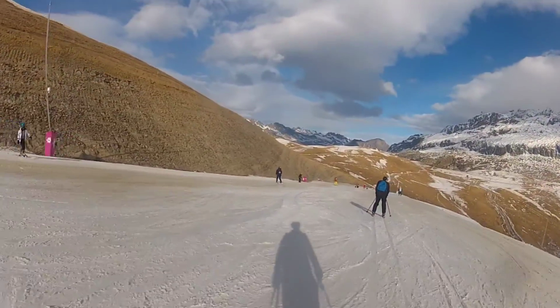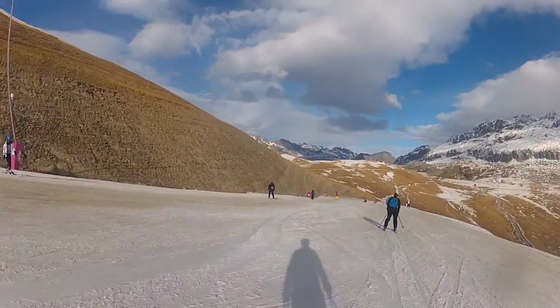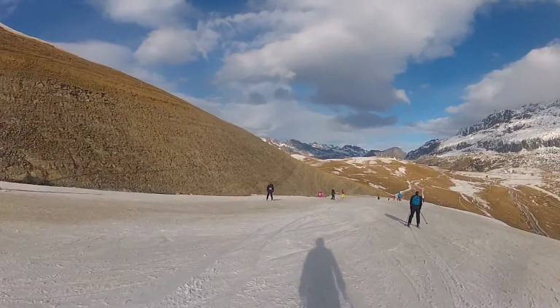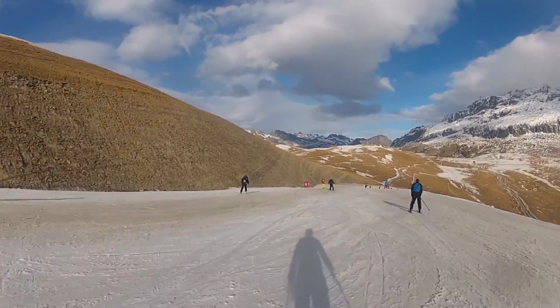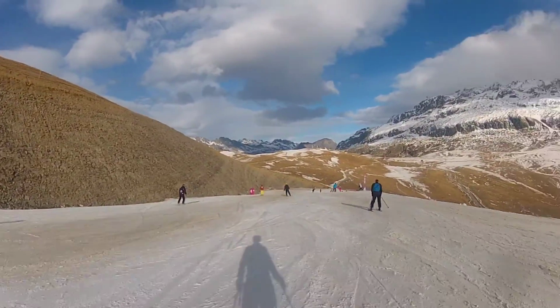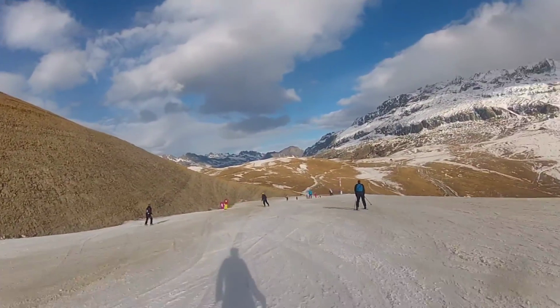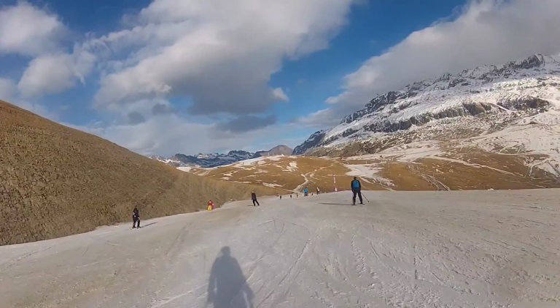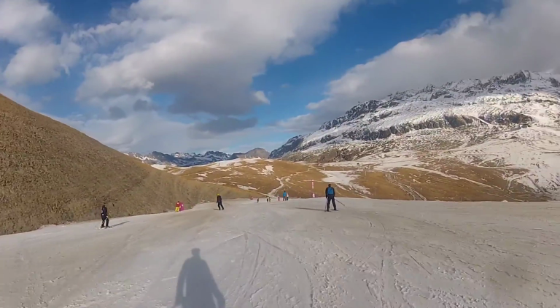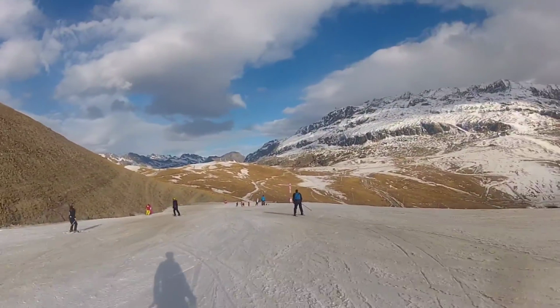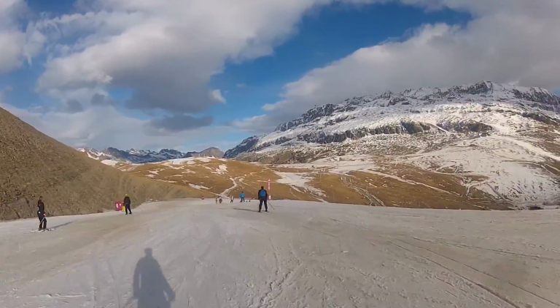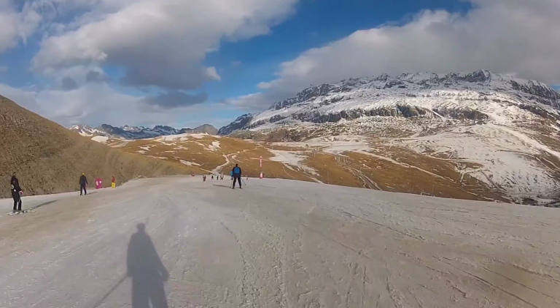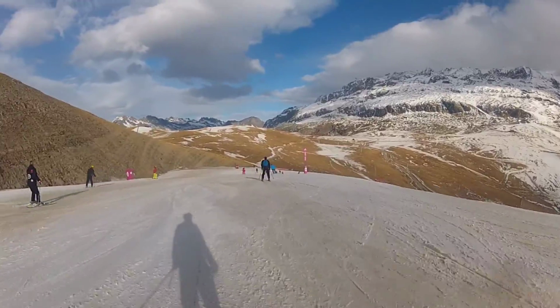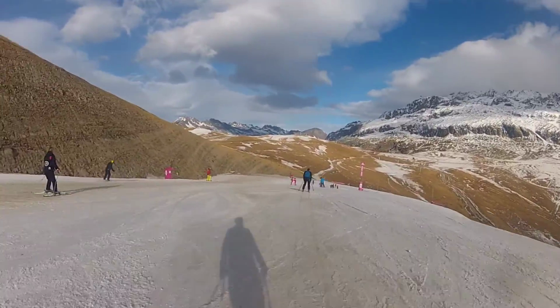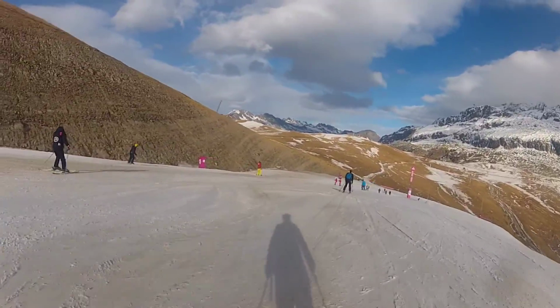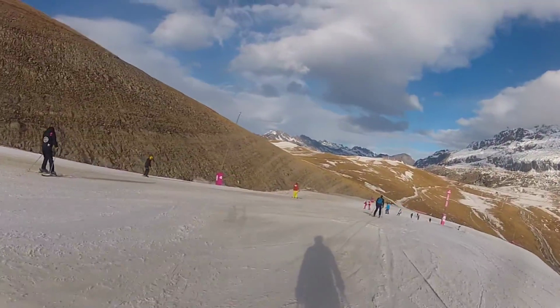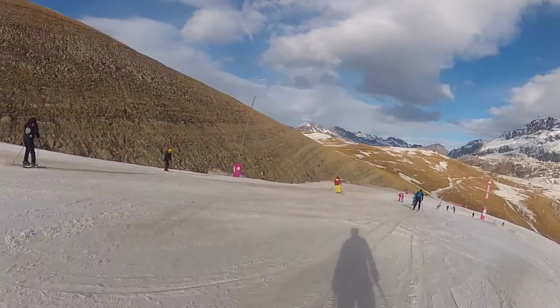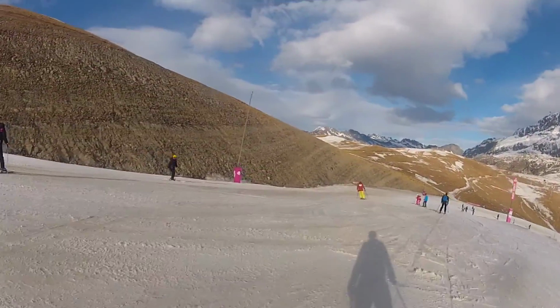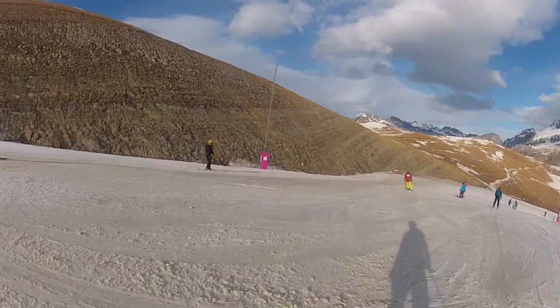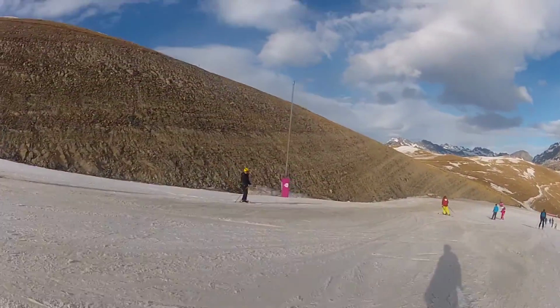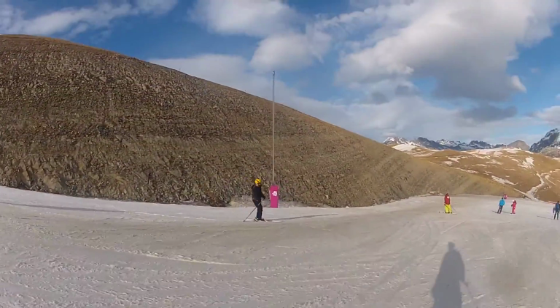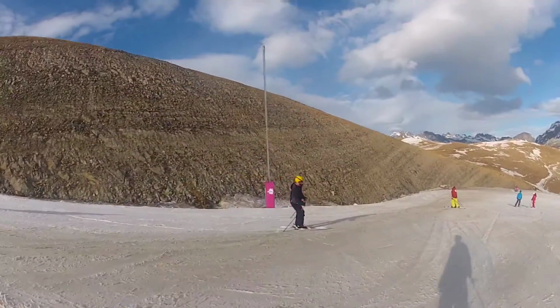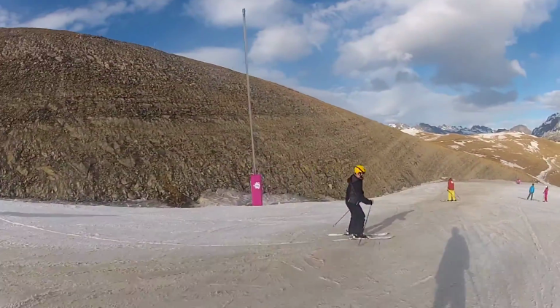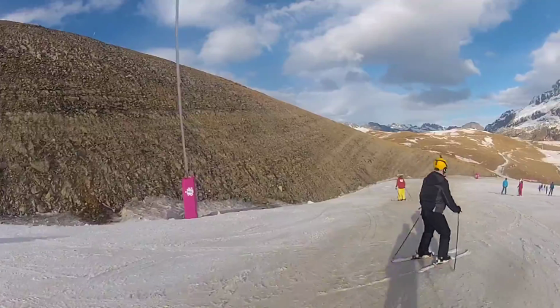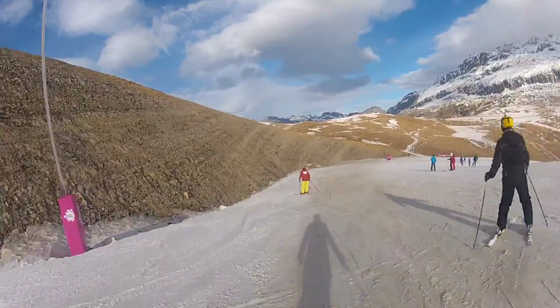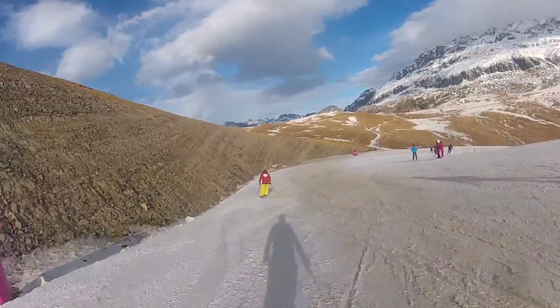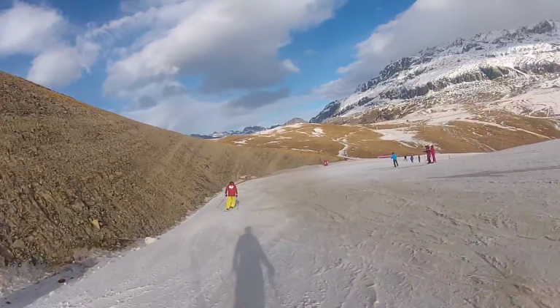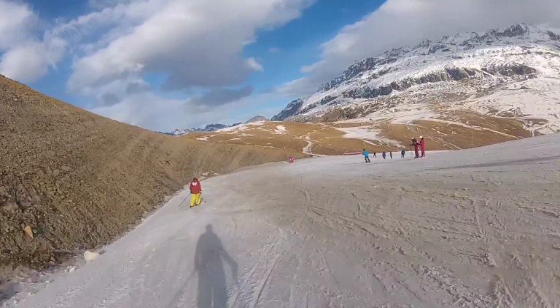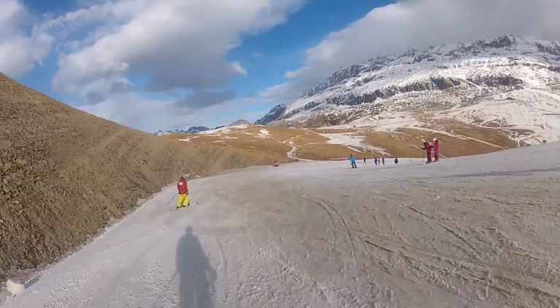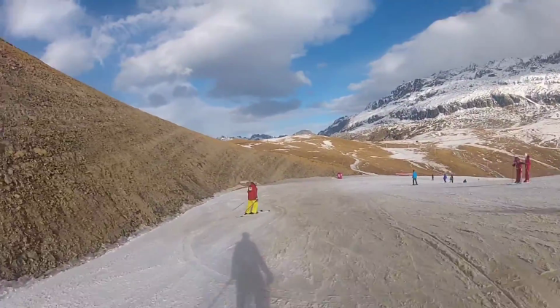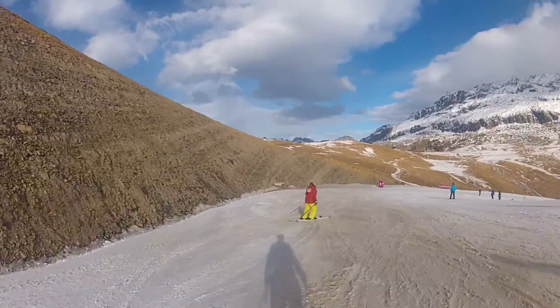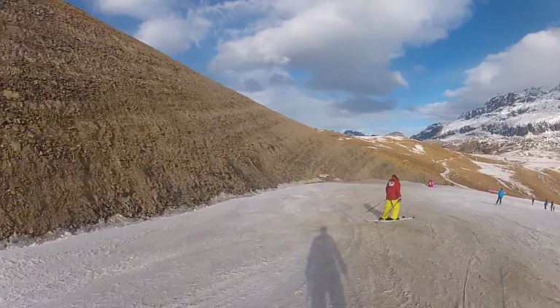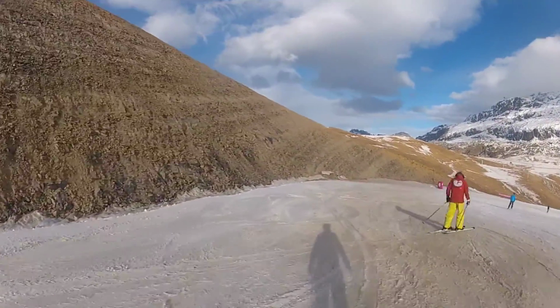Absolutely fantastic, great to learn on, snow cannons galore as you can see. Even though we're down at a low altitude, there's plenty of snow cover on the run — it is absolutely fantastic. I really cannot speak highly enough of it, it is an absolute stunner.